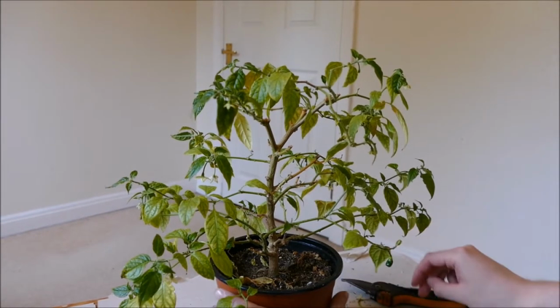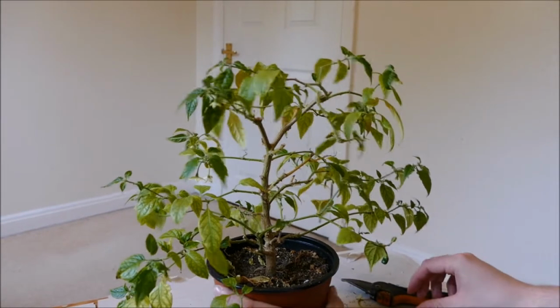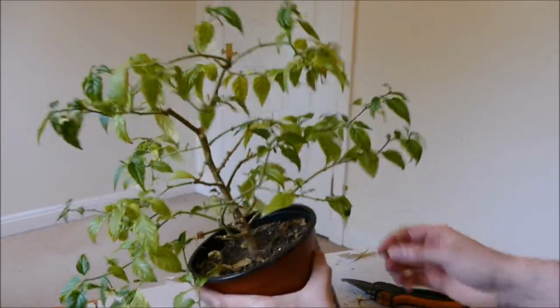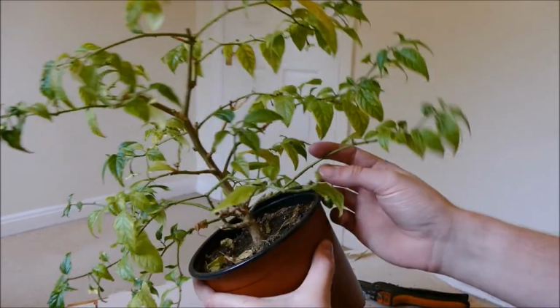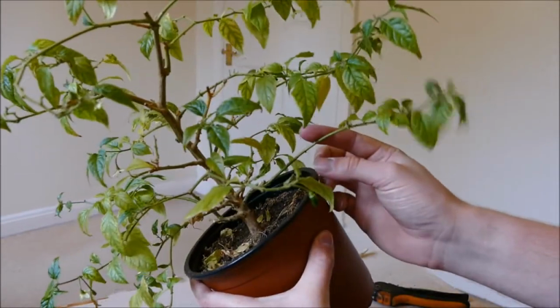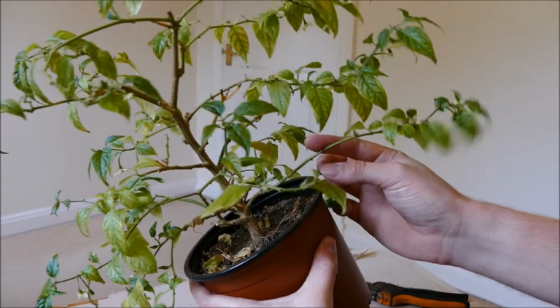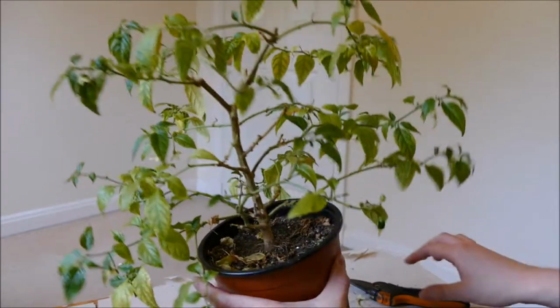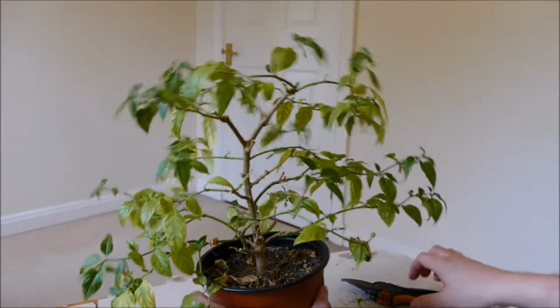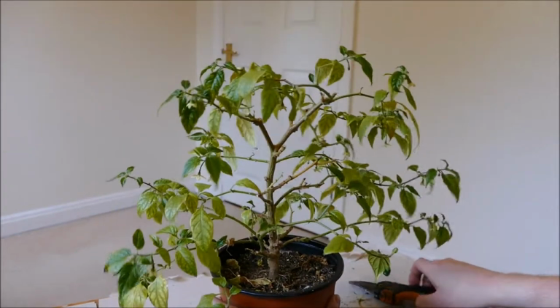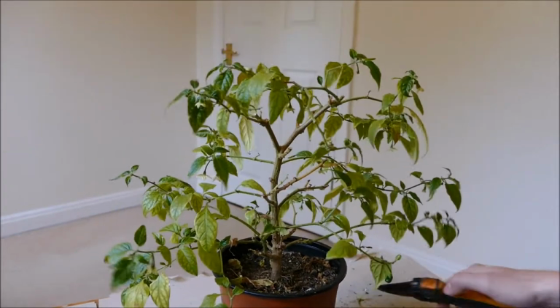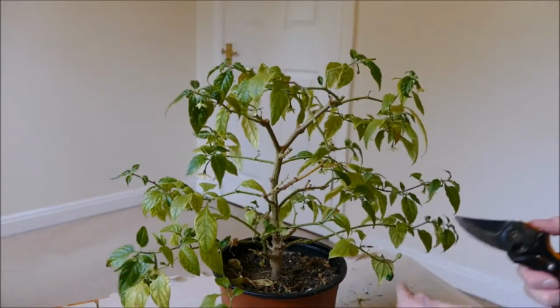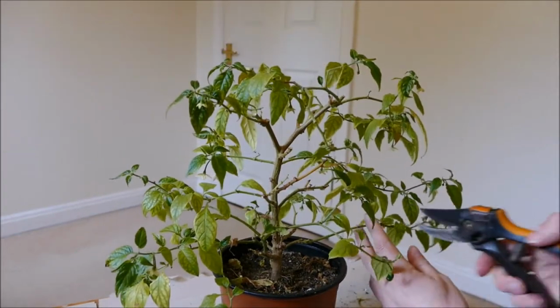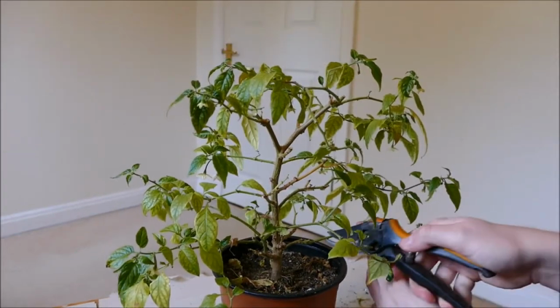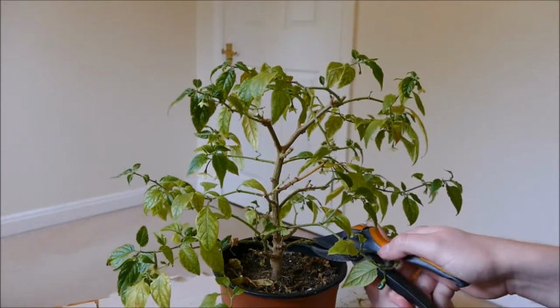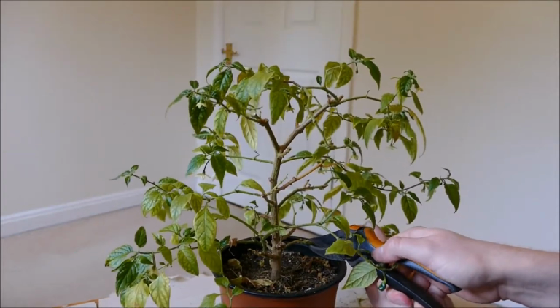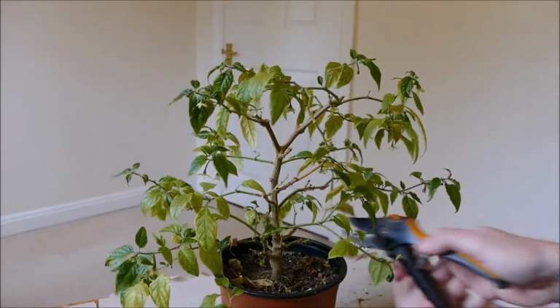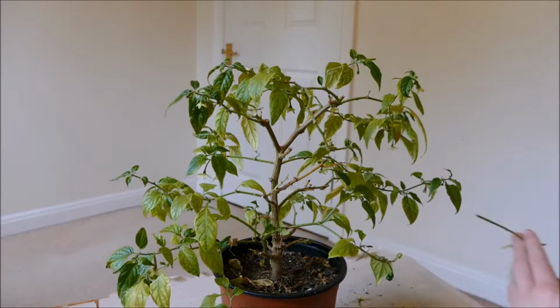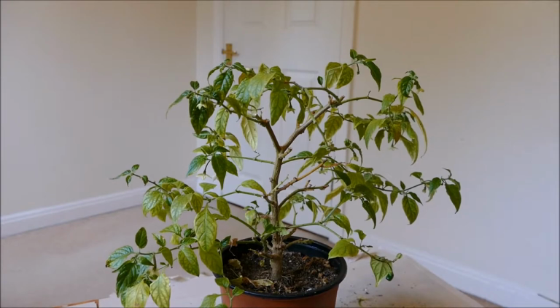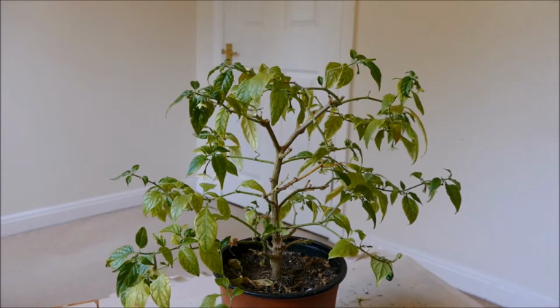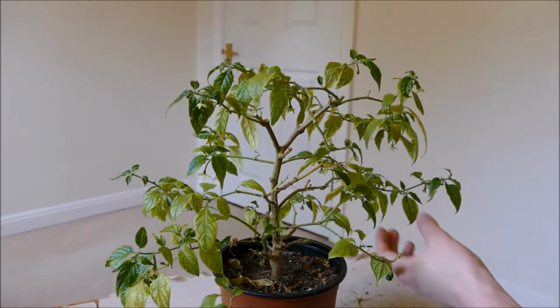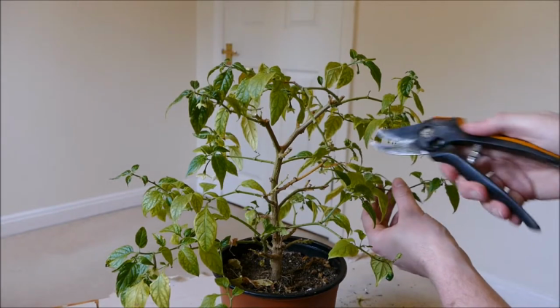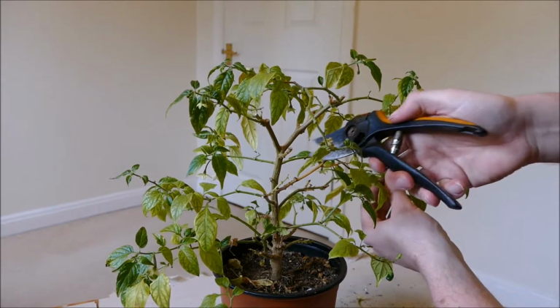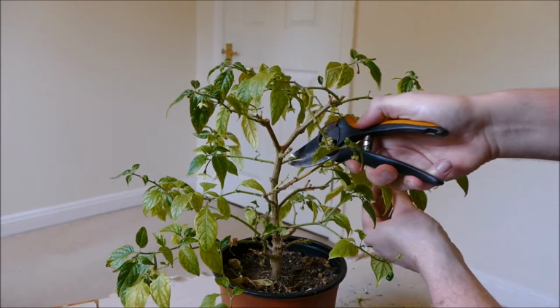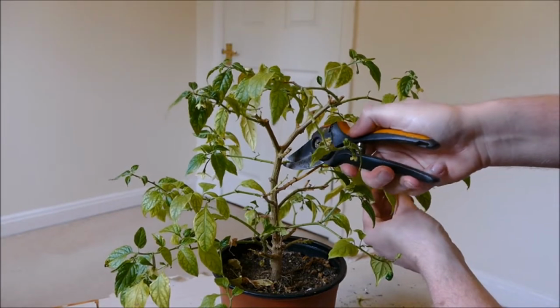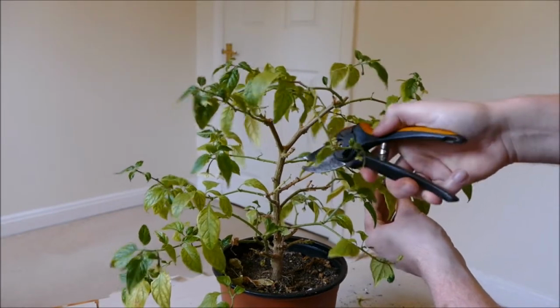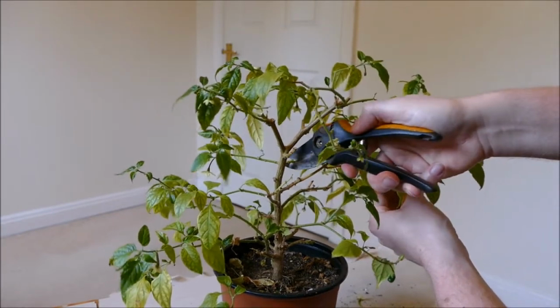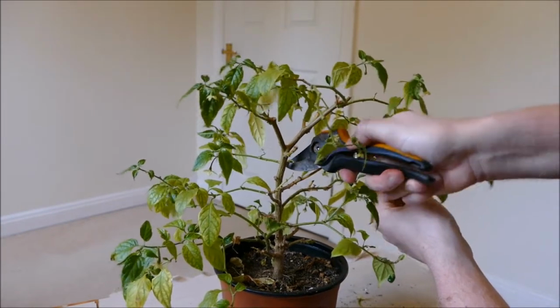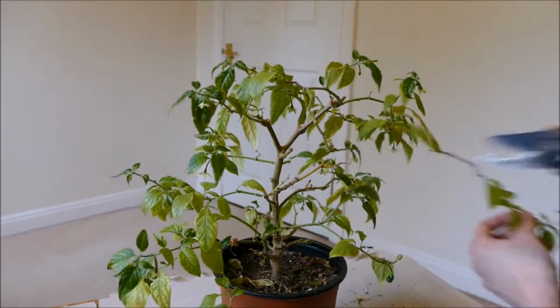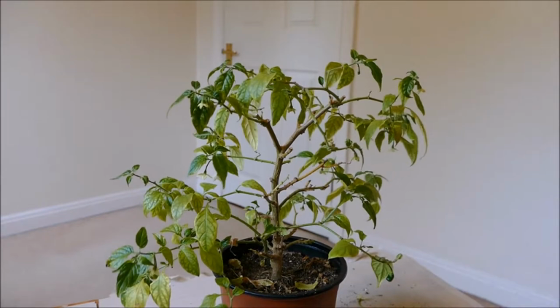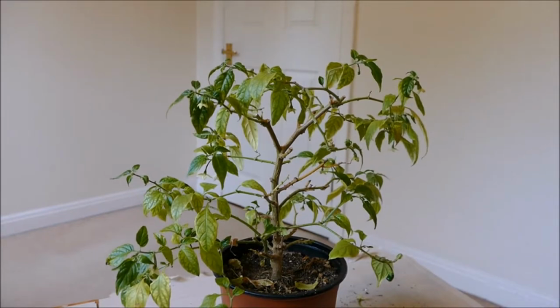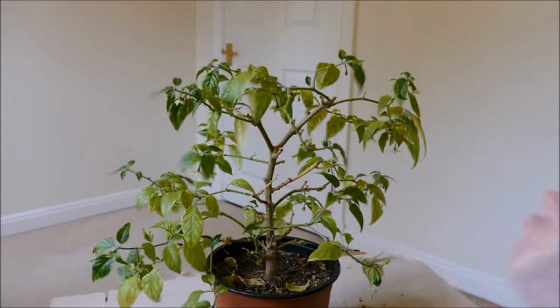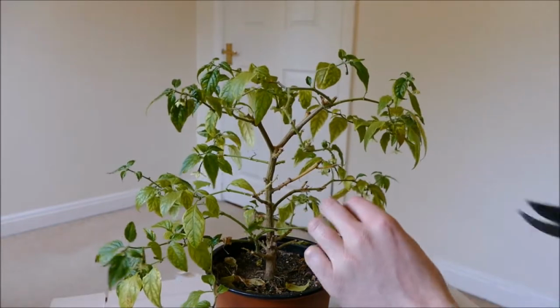As you can see, the growth on this gets very long and doesn't really branch much. What I'm going to do is get some of these lower ones and cut them back to where I've cut them previously, making quite hard cuts to try and get a good bit of branching.